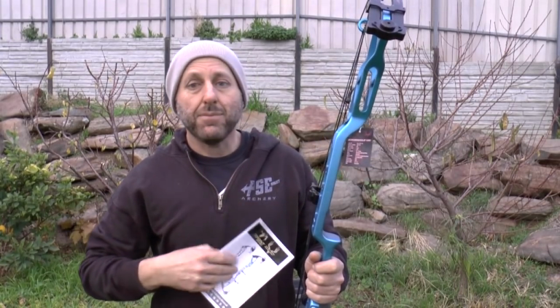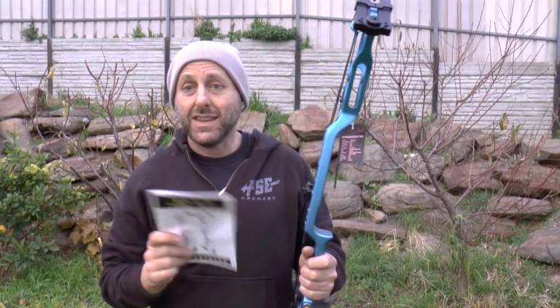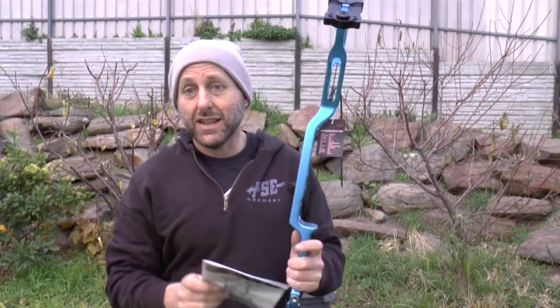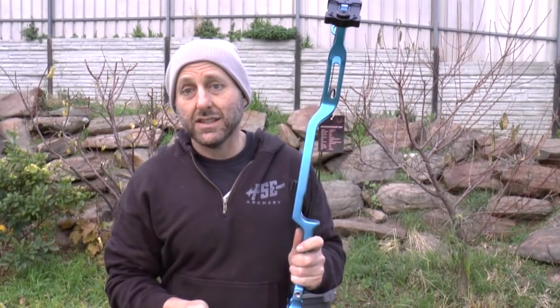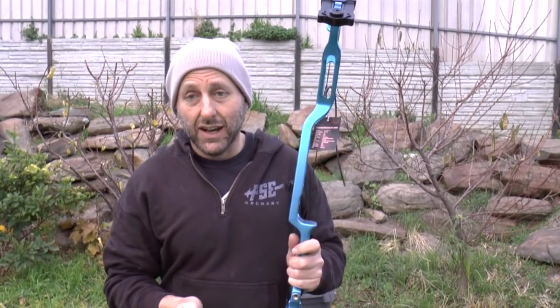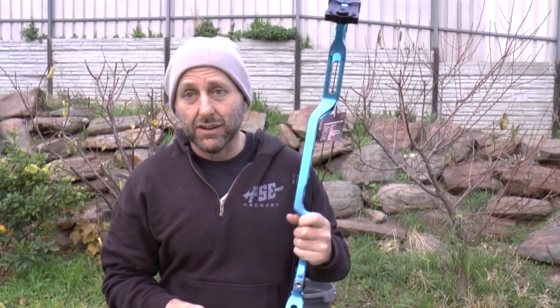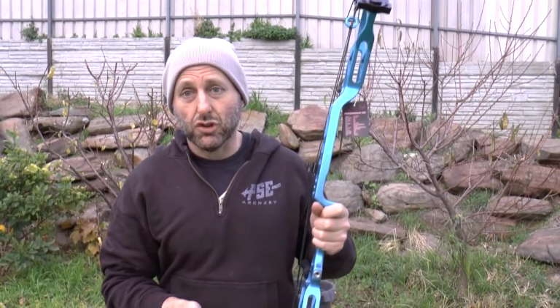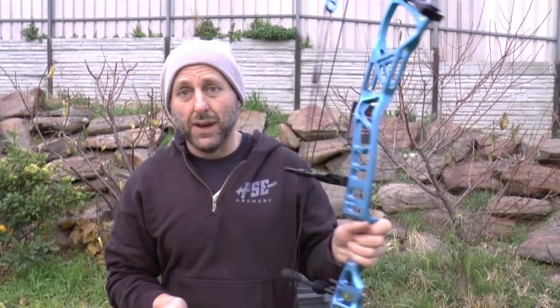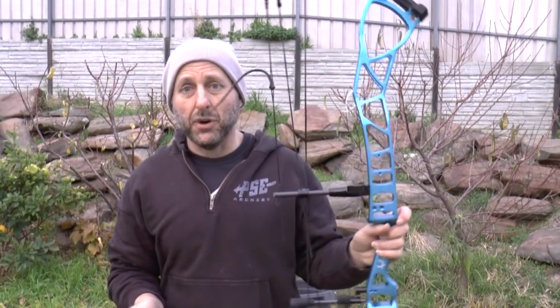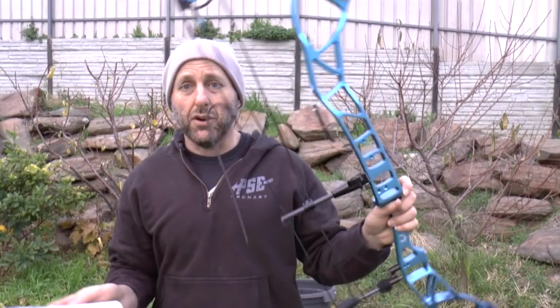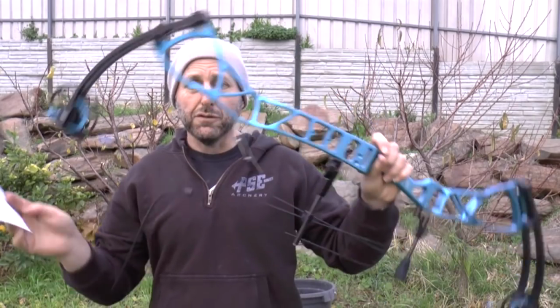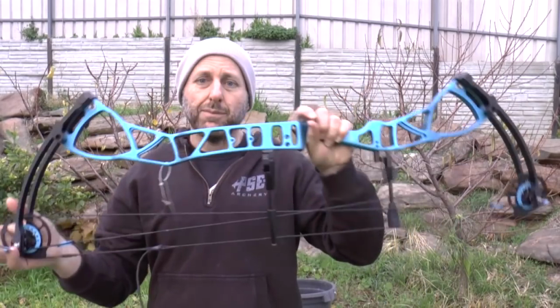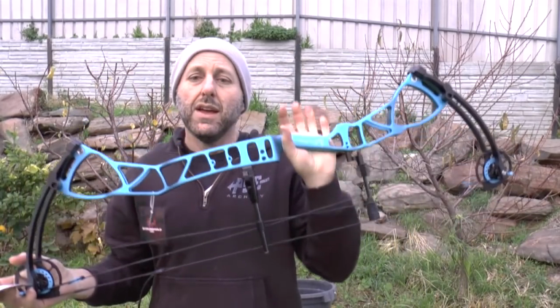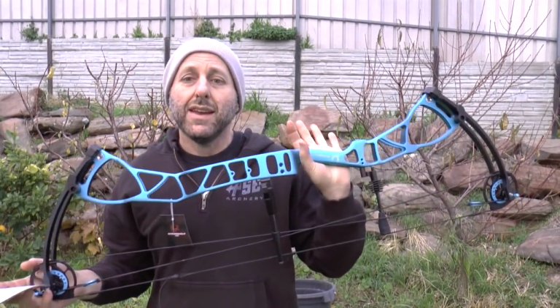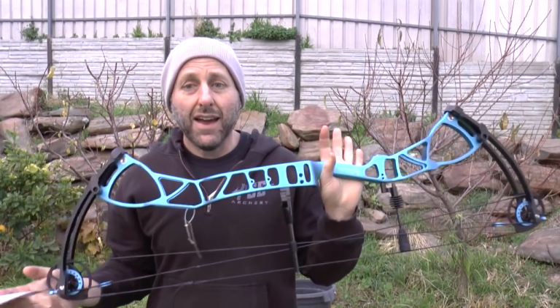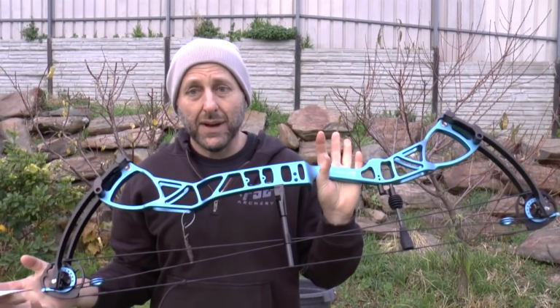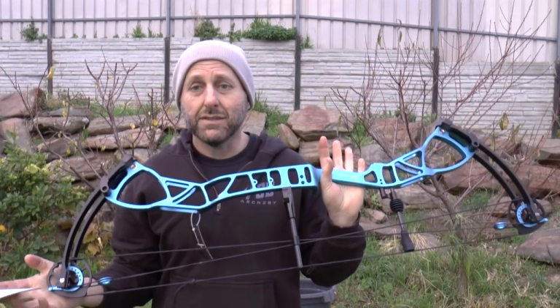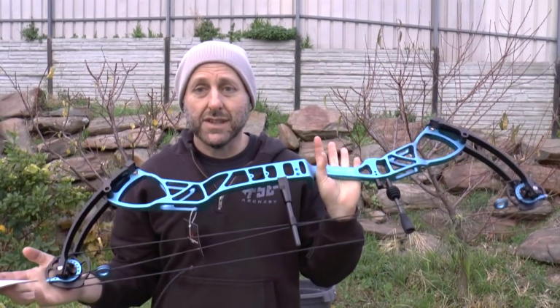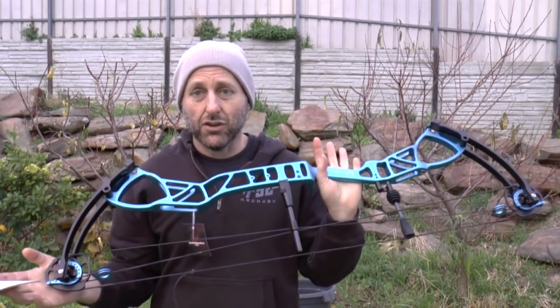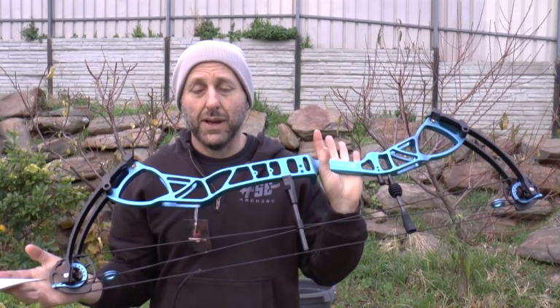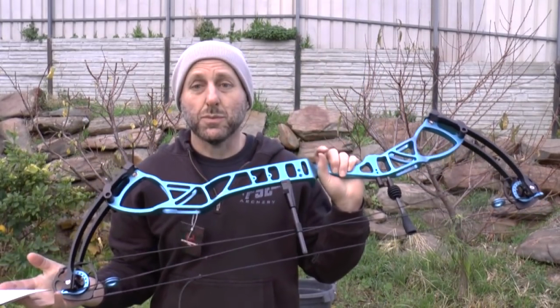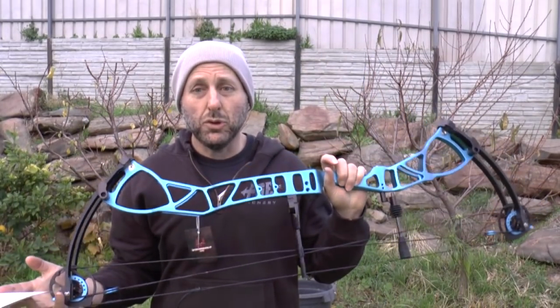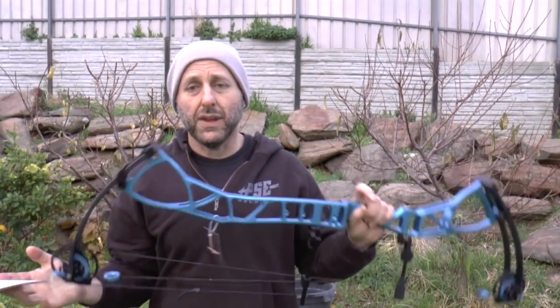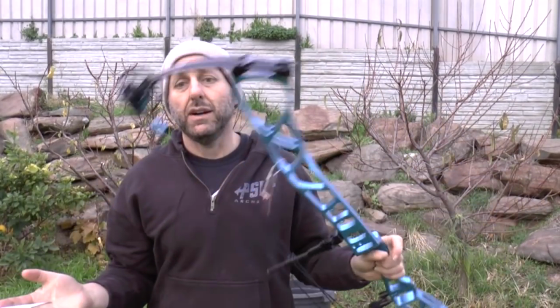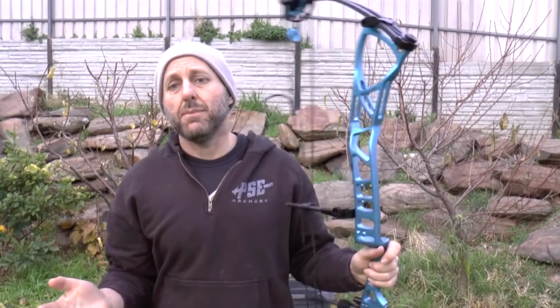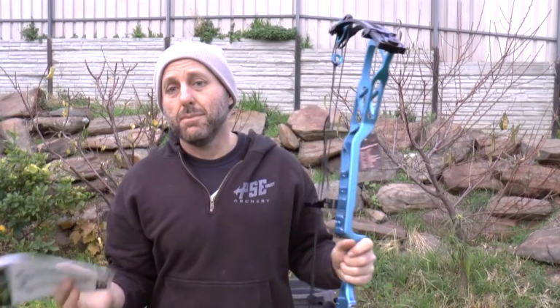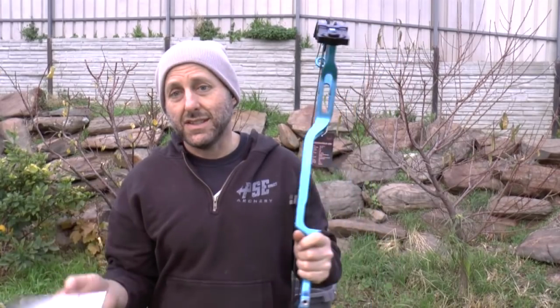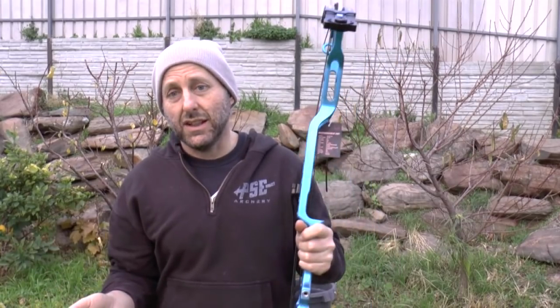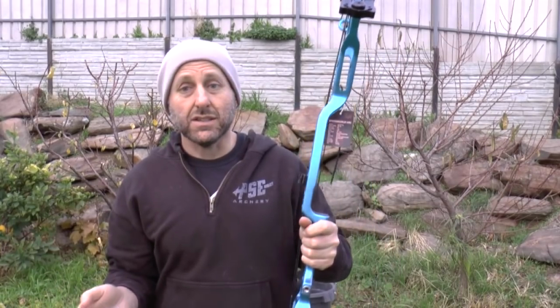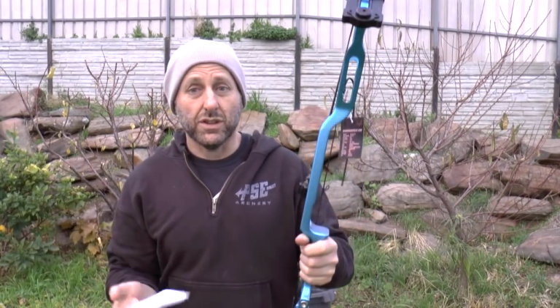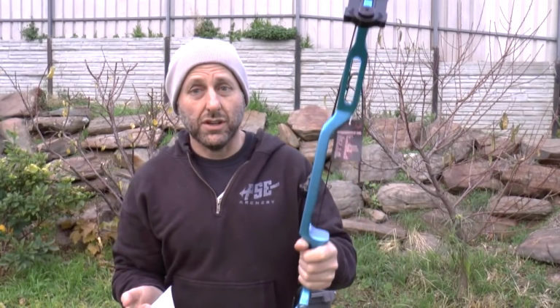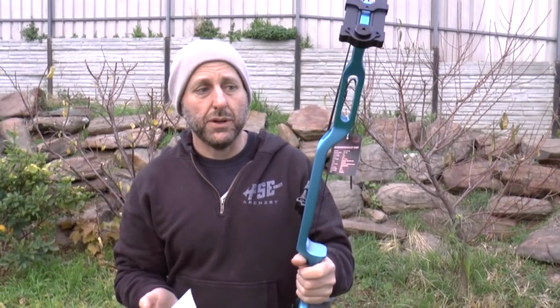And this is their latest target compound bow on offering. Now they have made target compound bows before, but this is the latest, so I wanted to show you this bow.